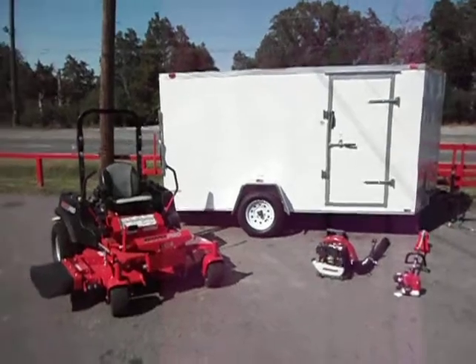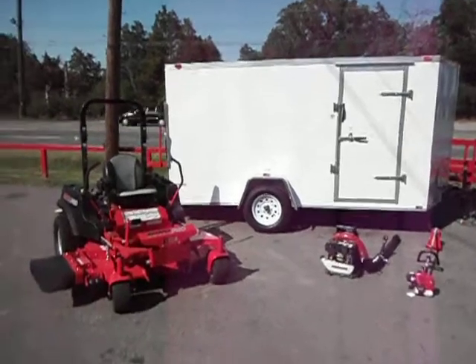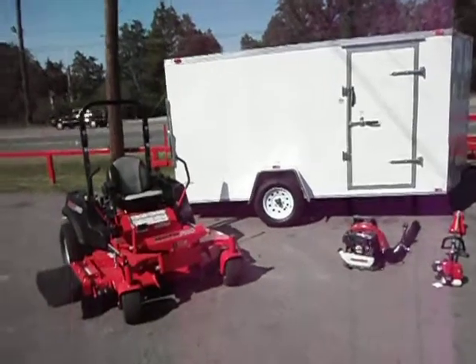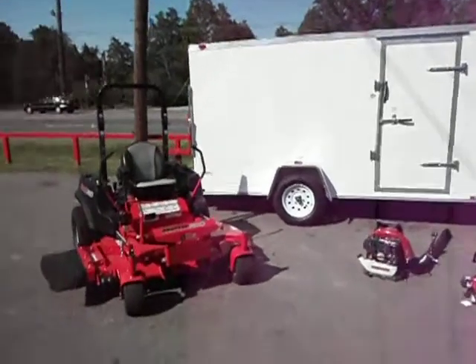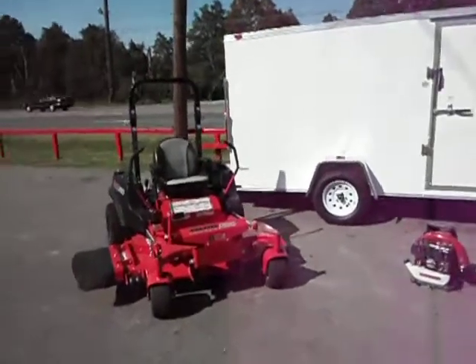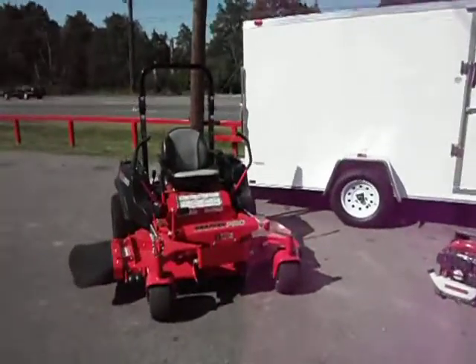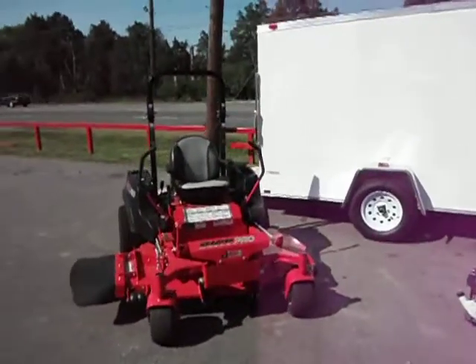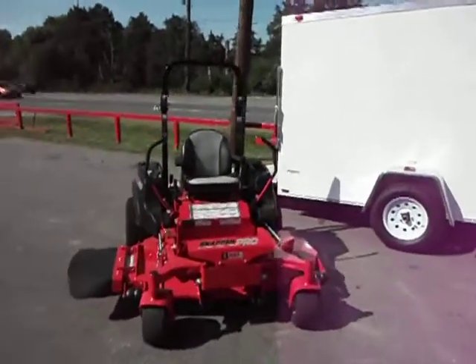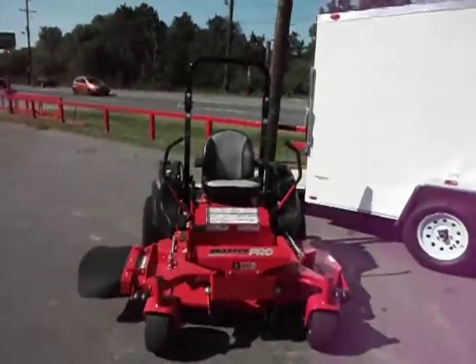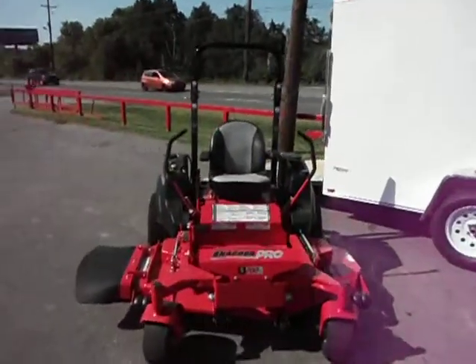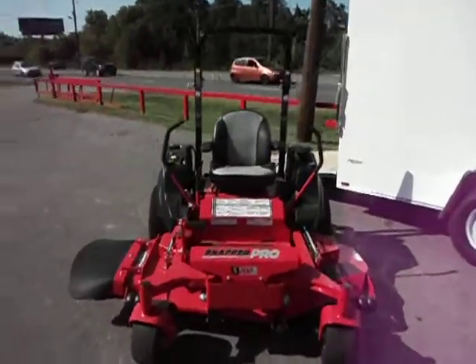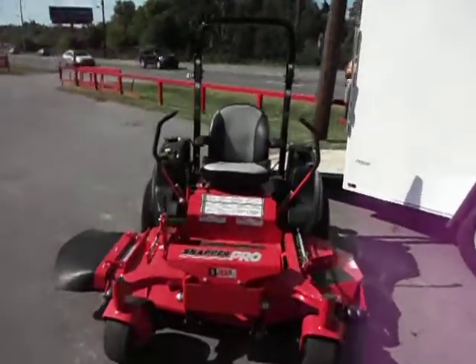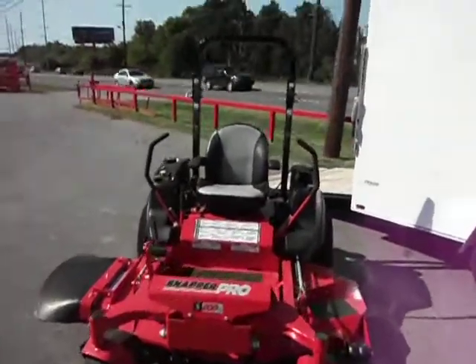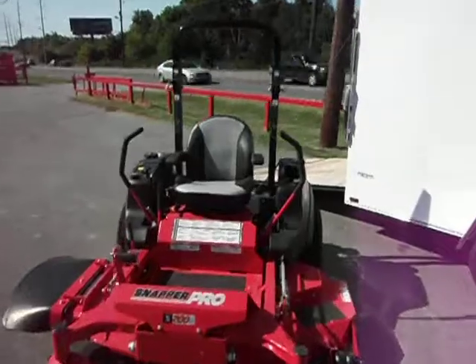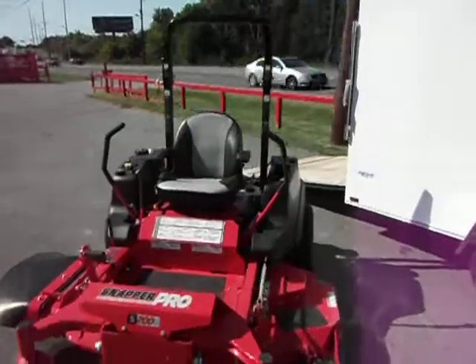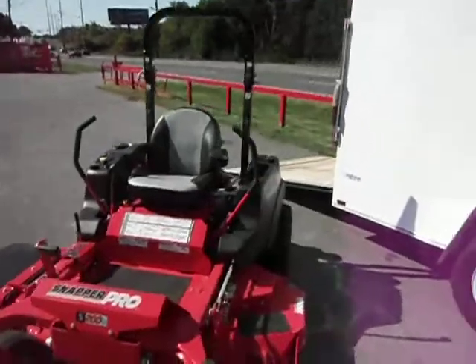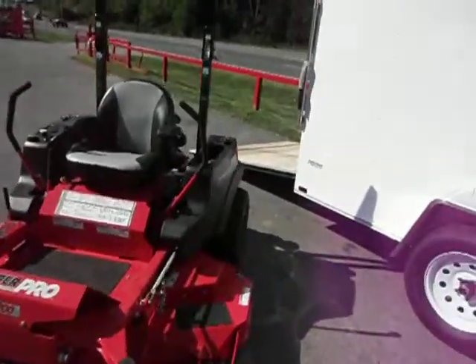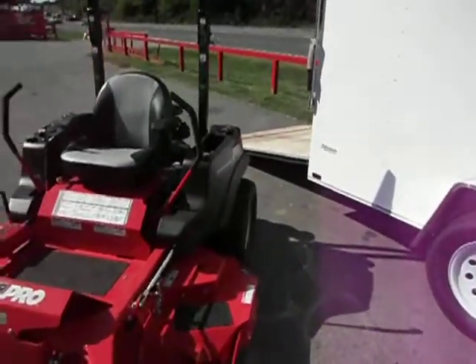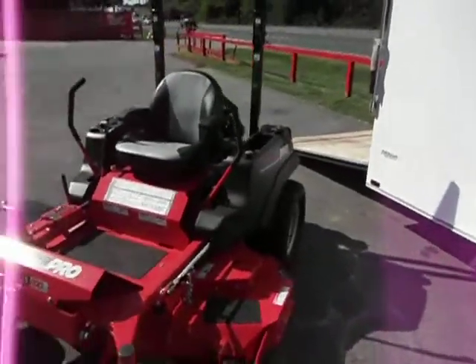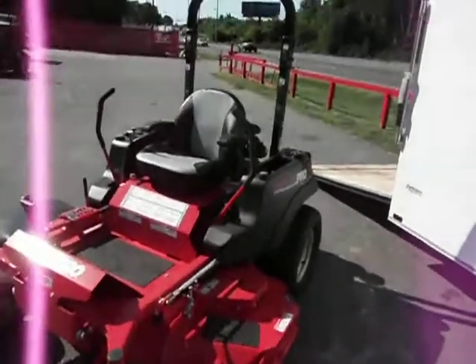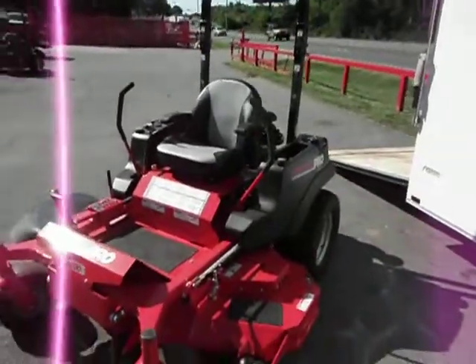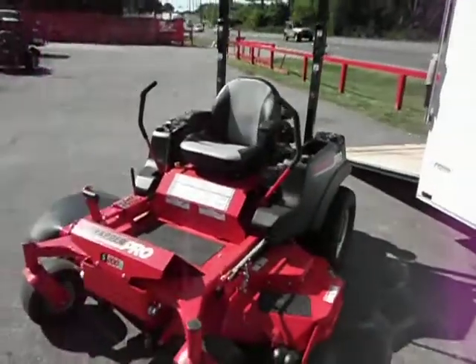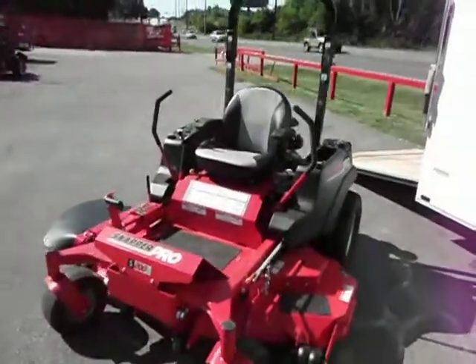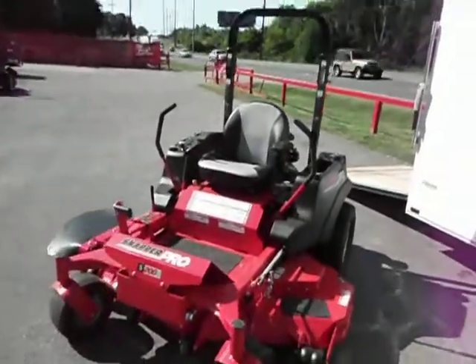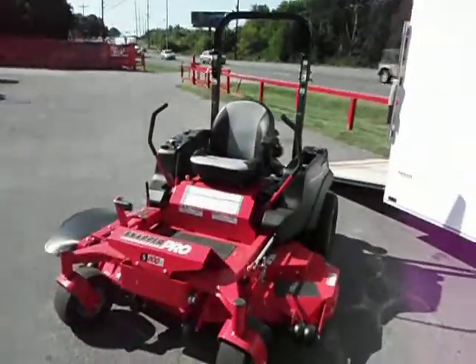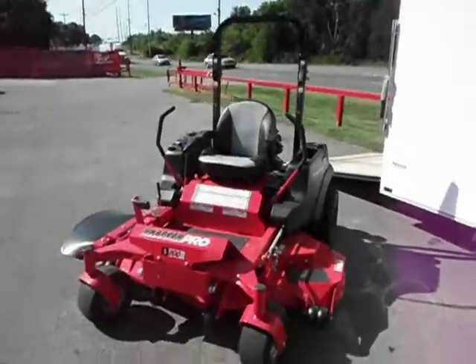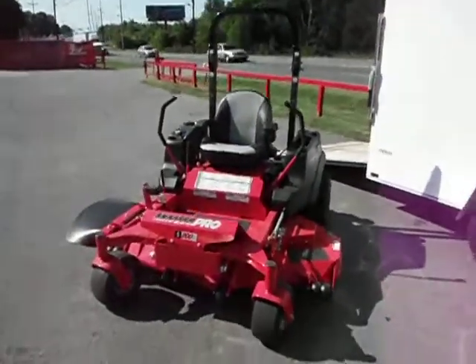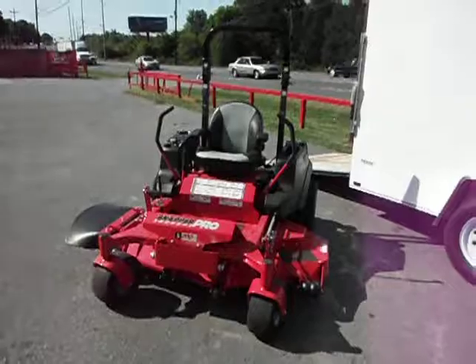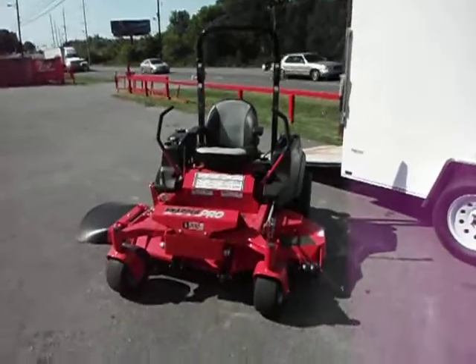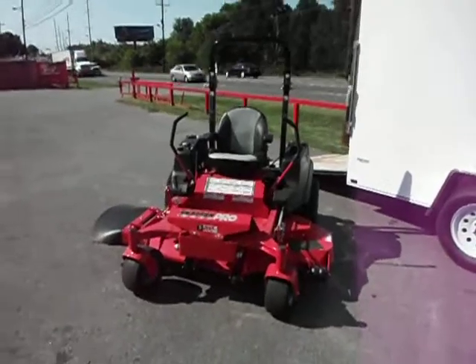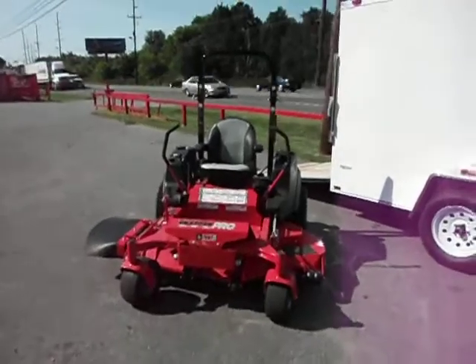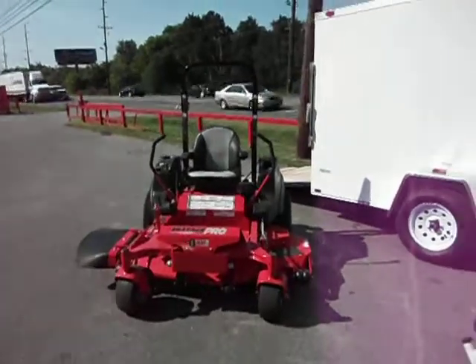This is a Snapper Pro S200 61-inch cut enclosed trailer package deal. The Snapper Pro 61-inch does have the Kawasaki engine on it, and it is an S200 model.